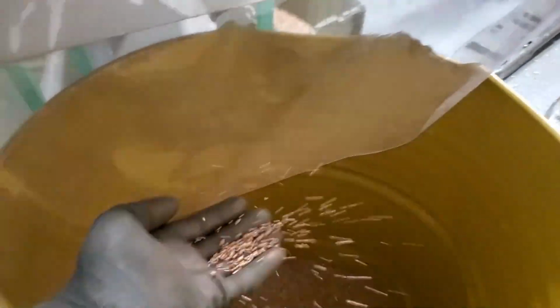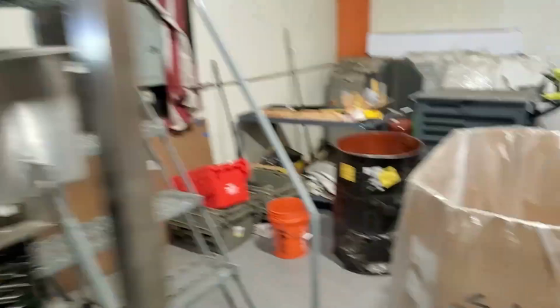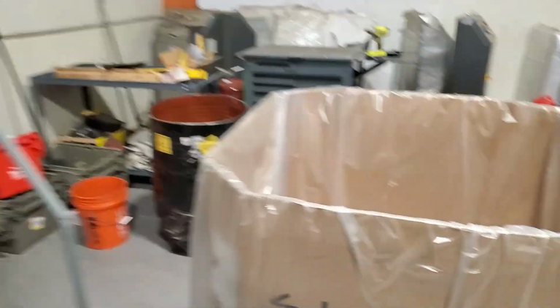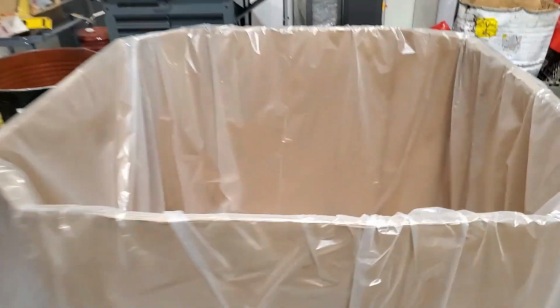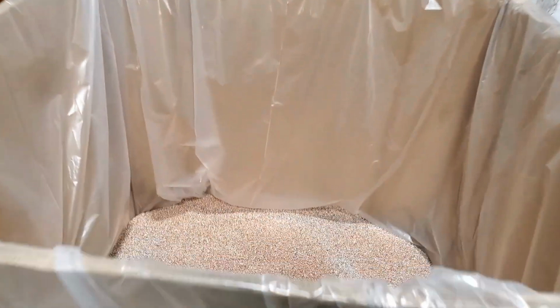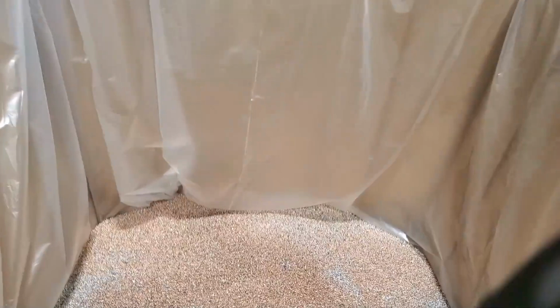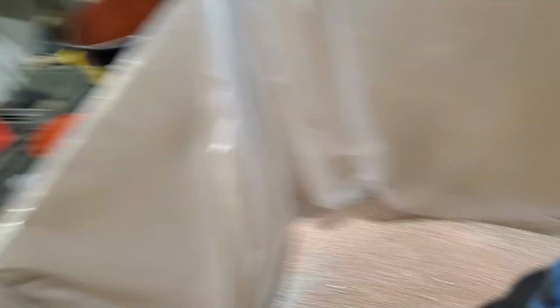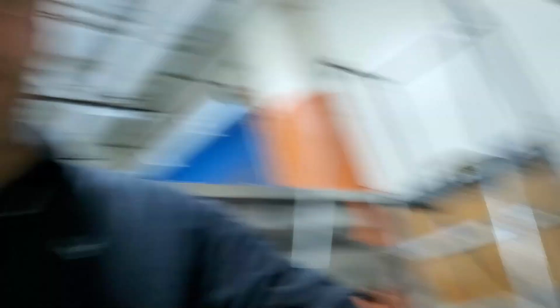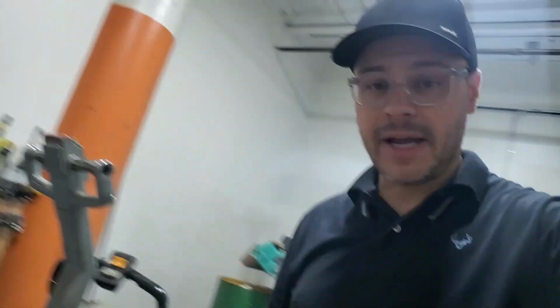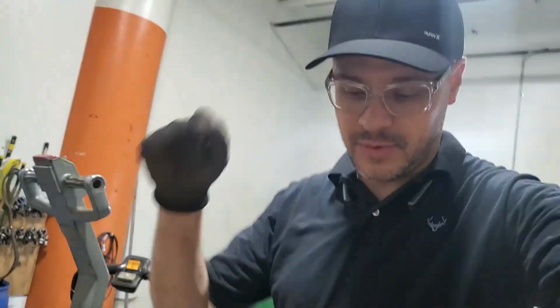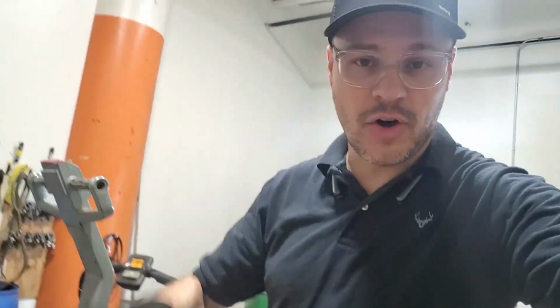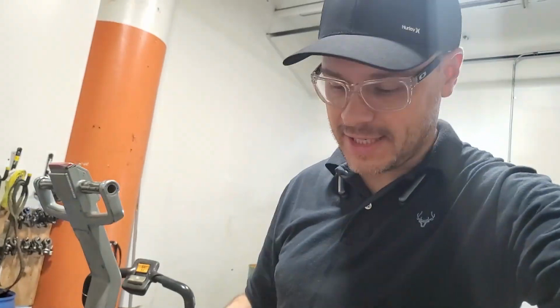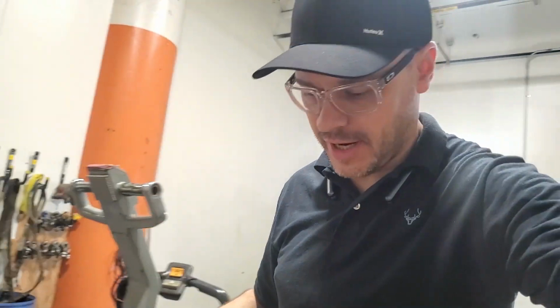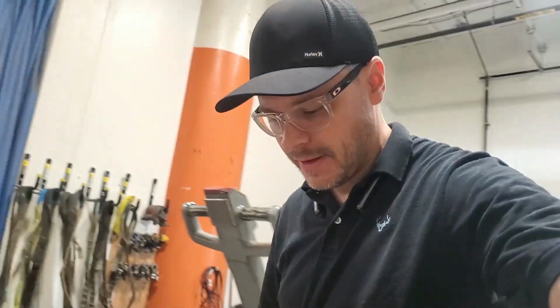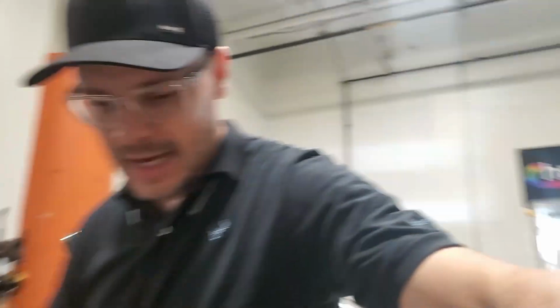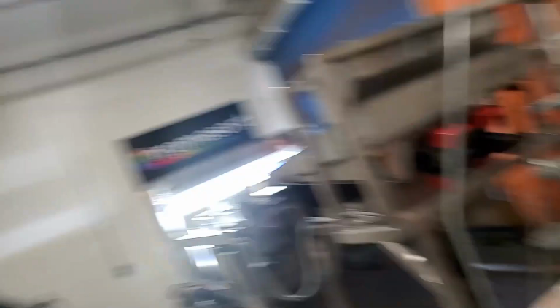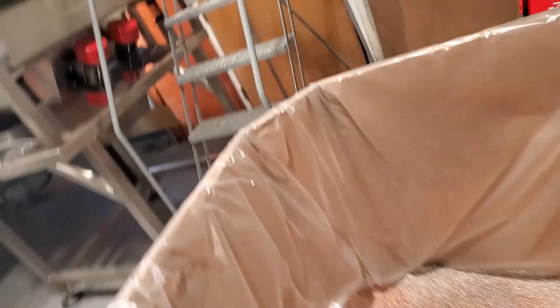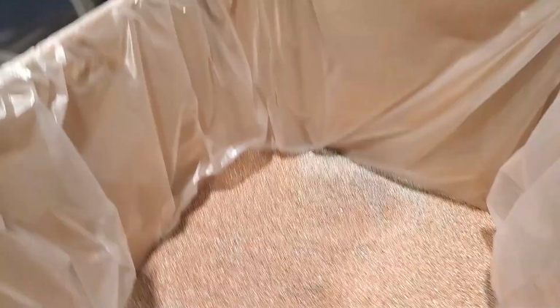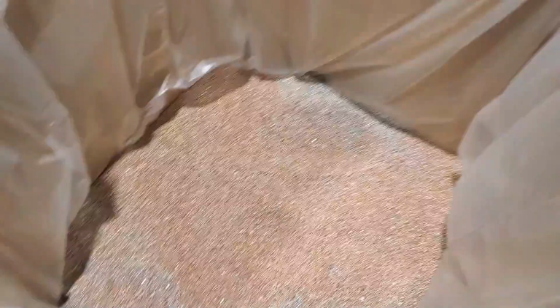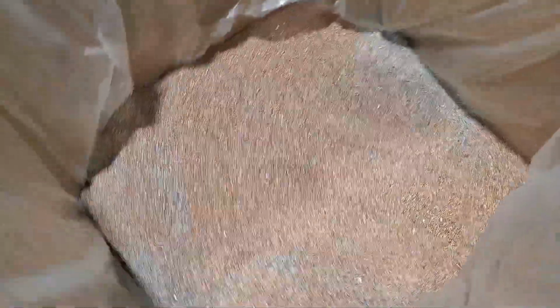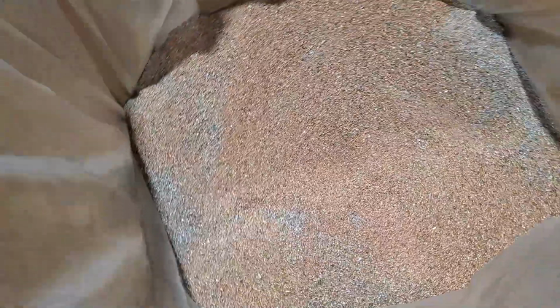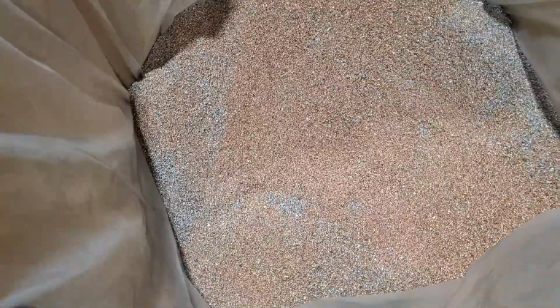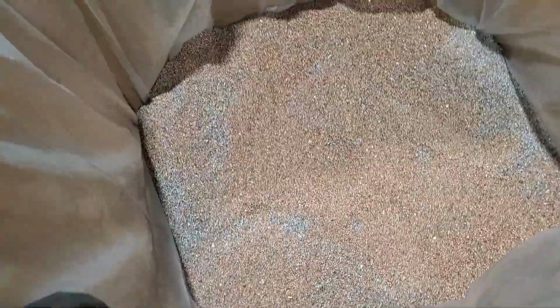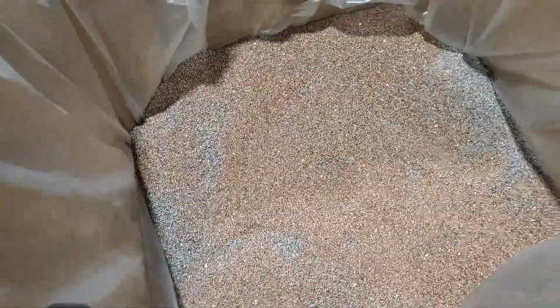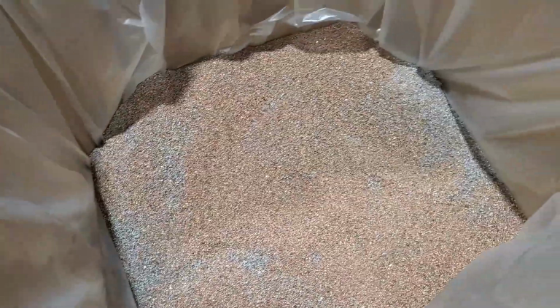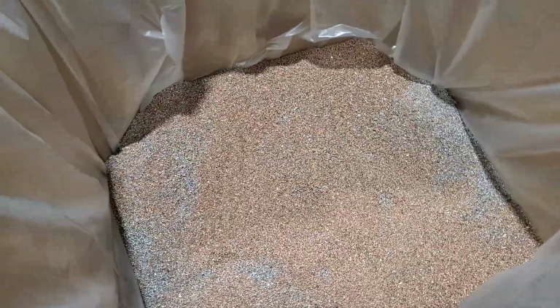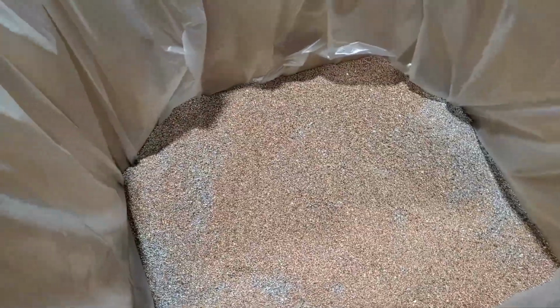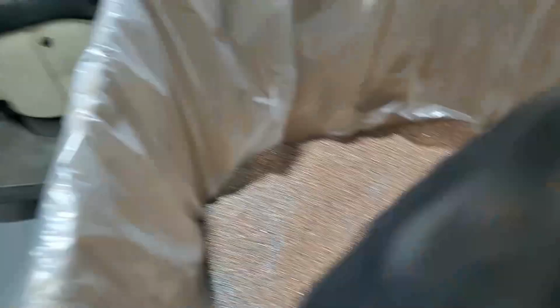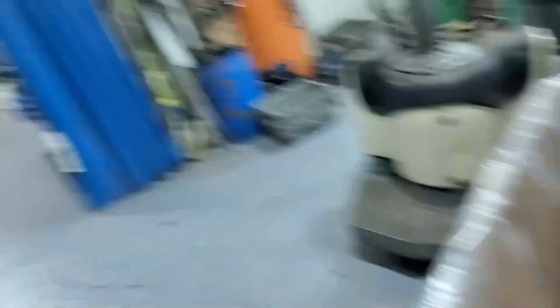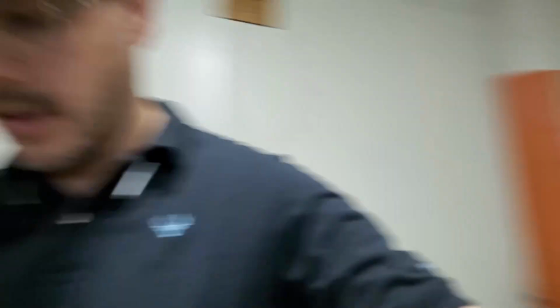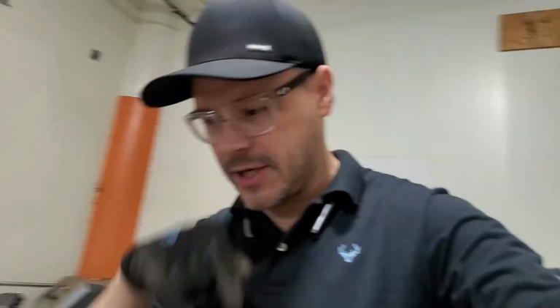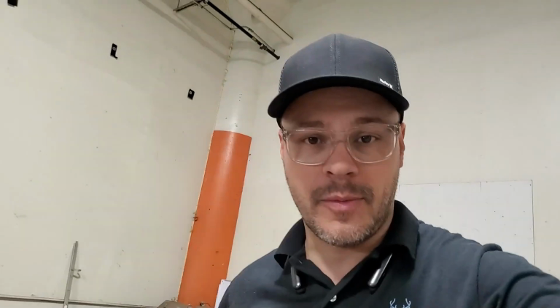I really want to do a full test — my goal is to run this whole box through here. There's probably a thousand pounds in here, so I want to run that through.